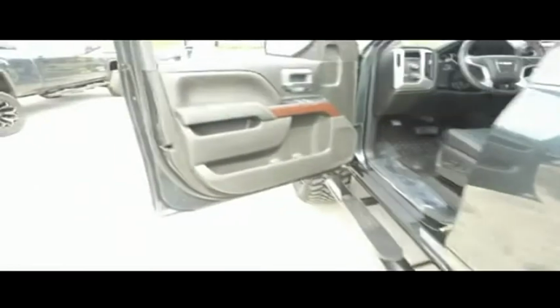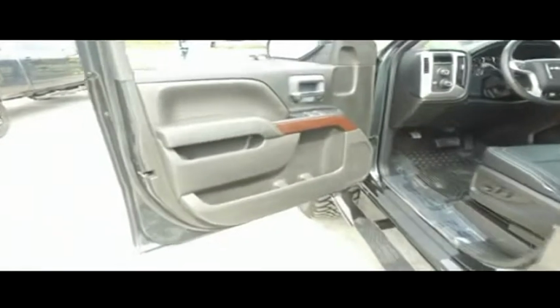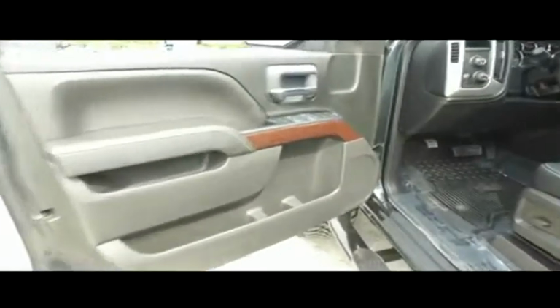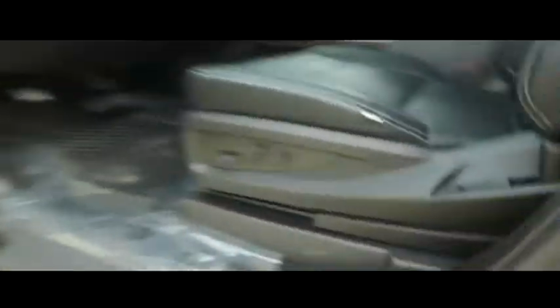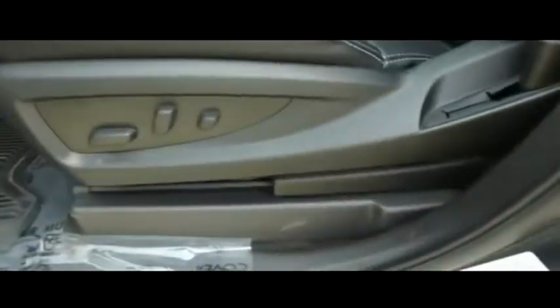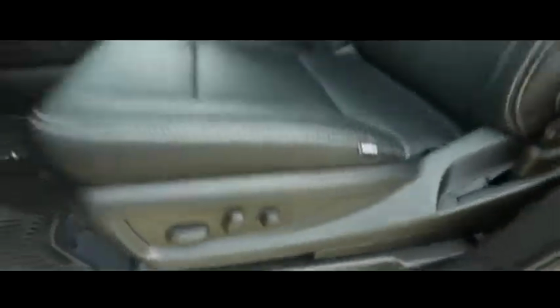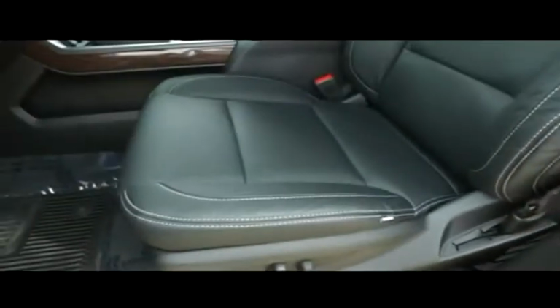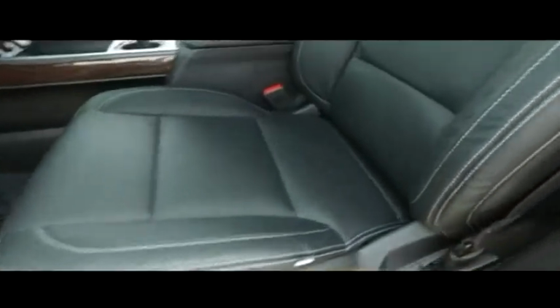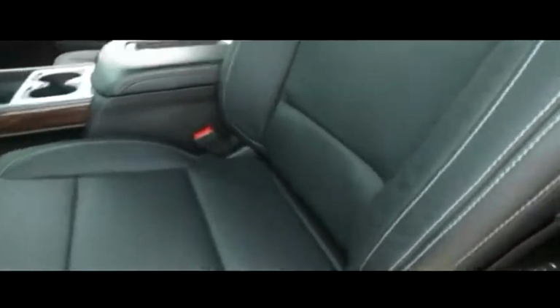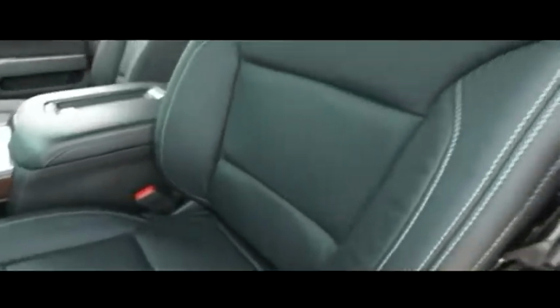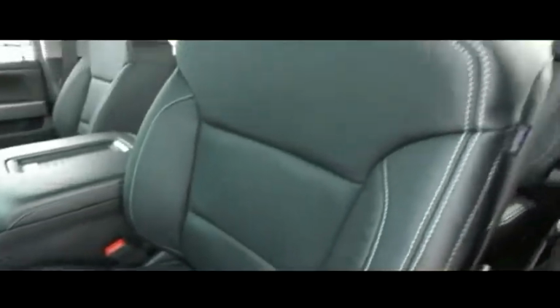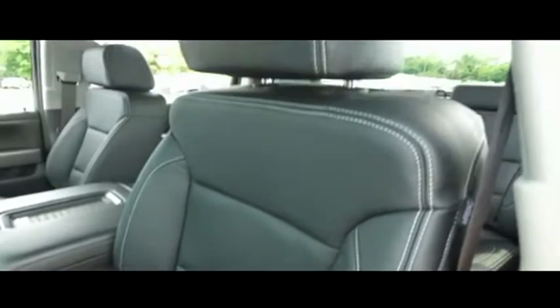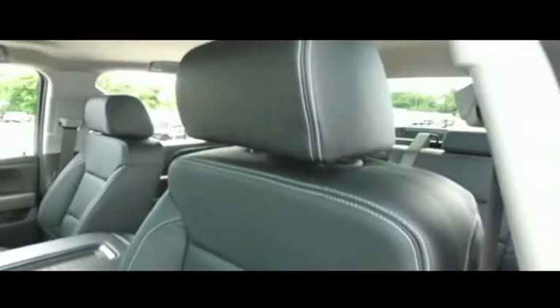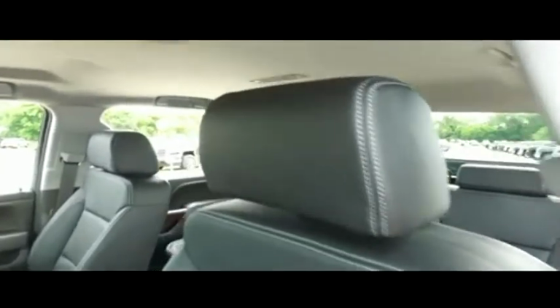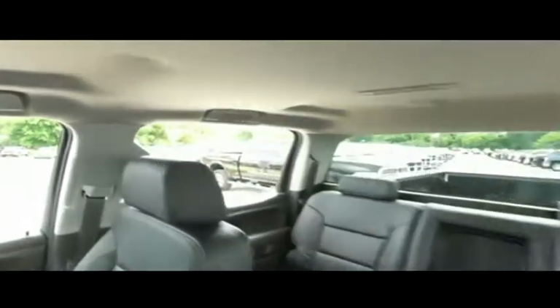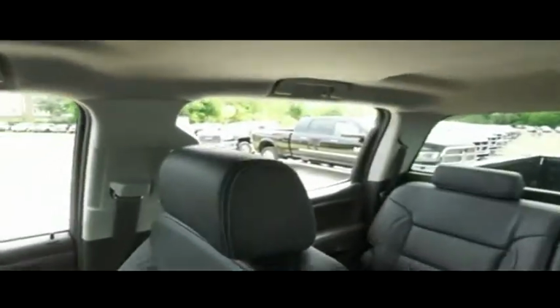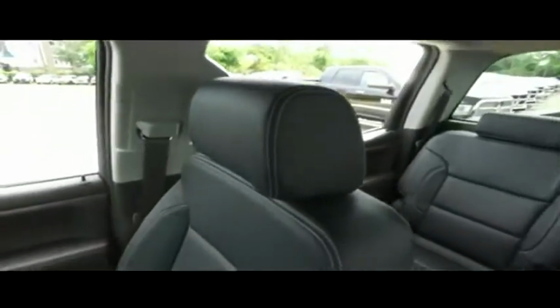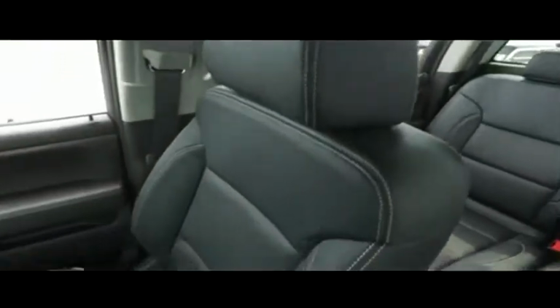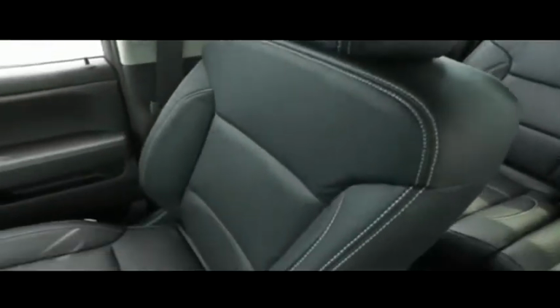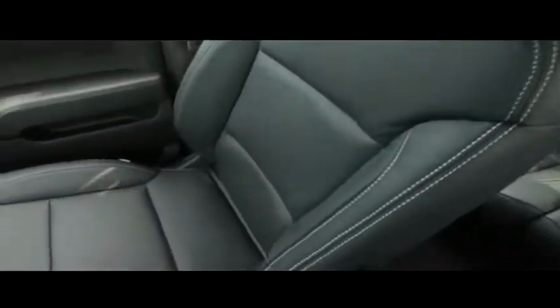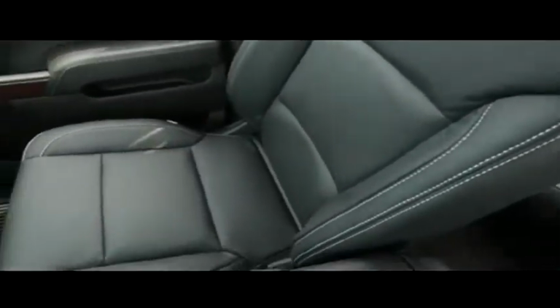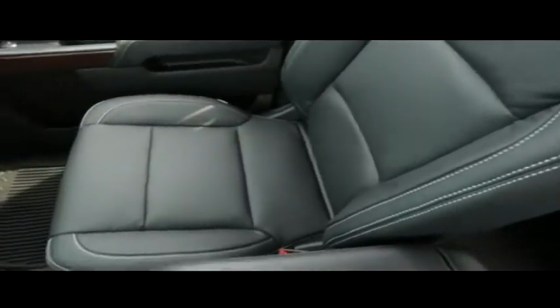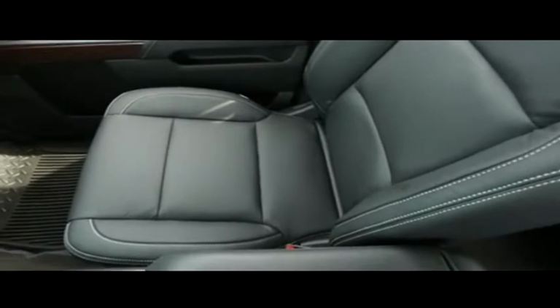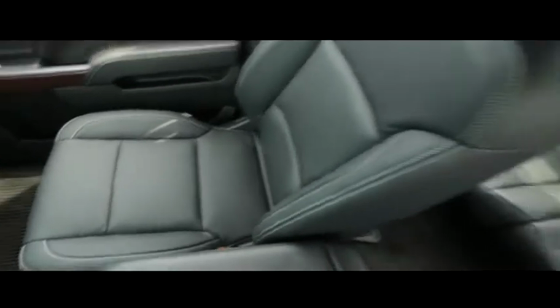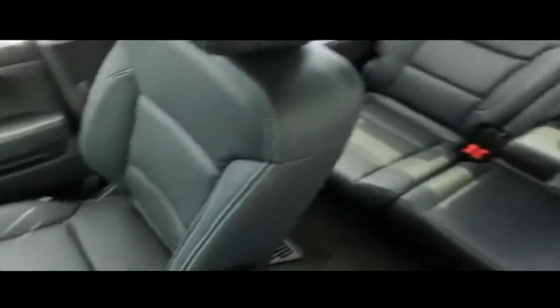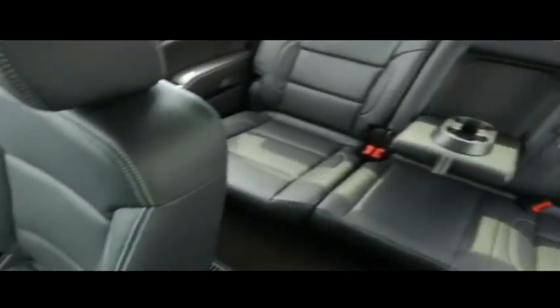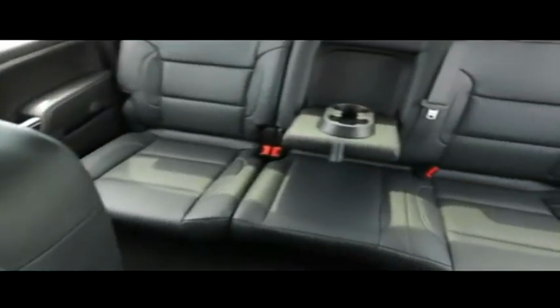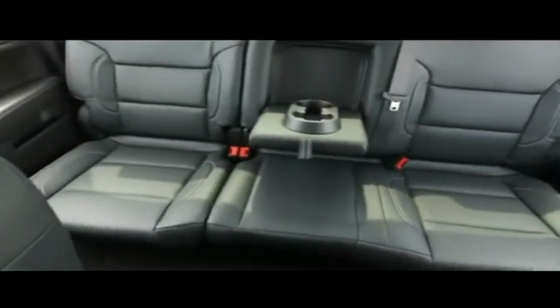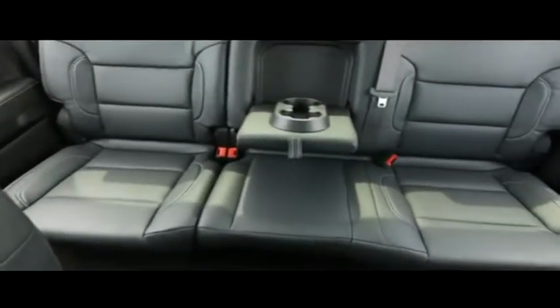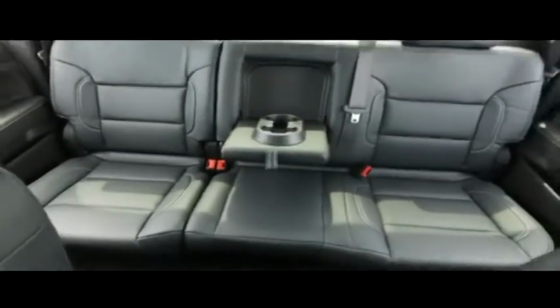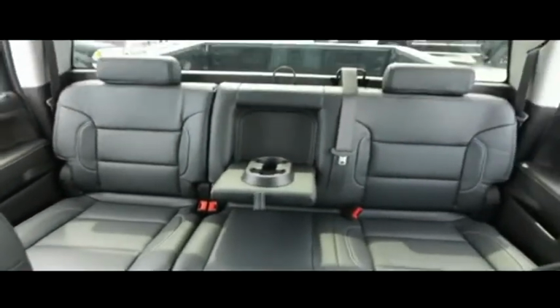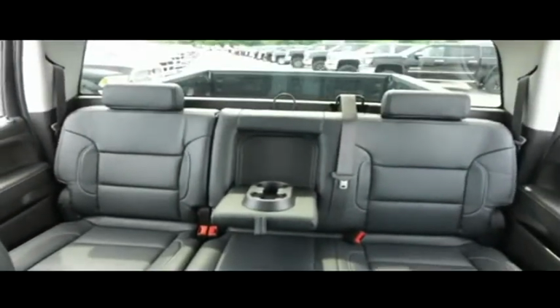Guys, if other dealers aren't going in and out of their vehicles with high-definition cameras, they probably got something to hide. The captain's seat looks good, feels good, and smells good also.